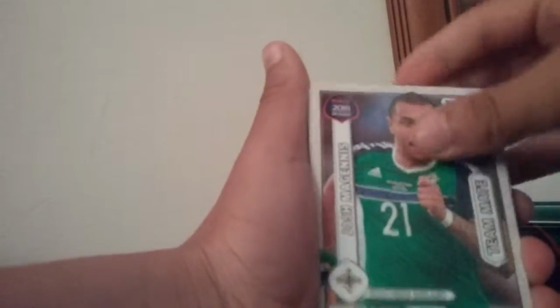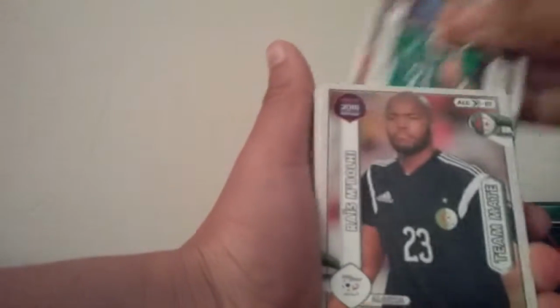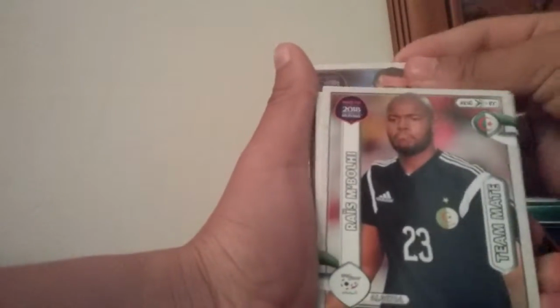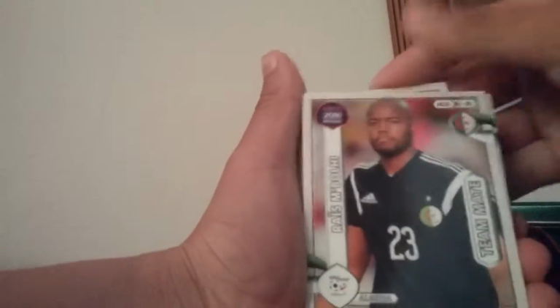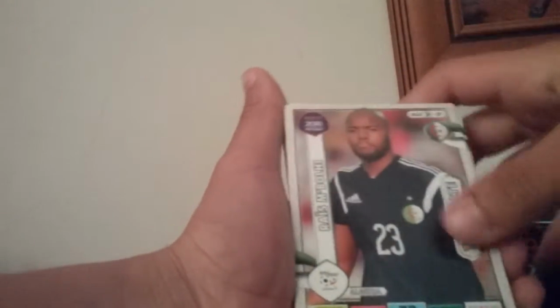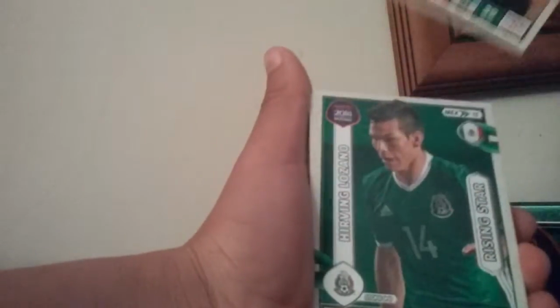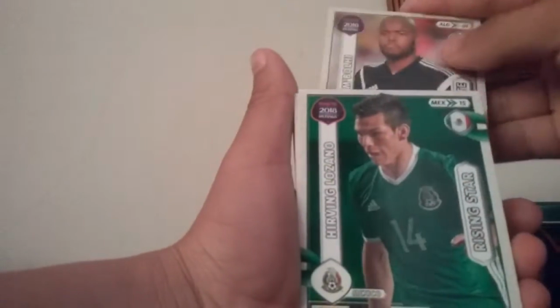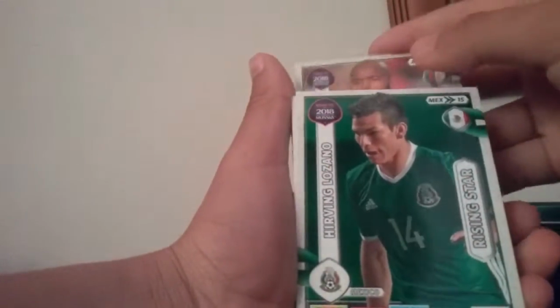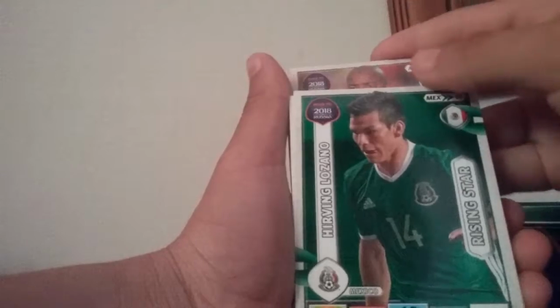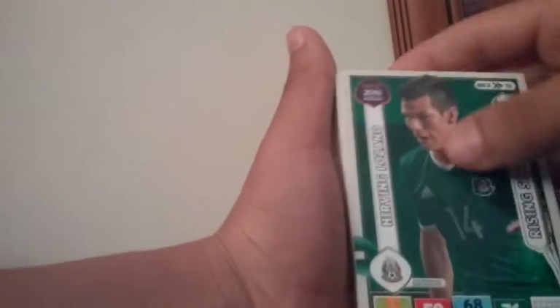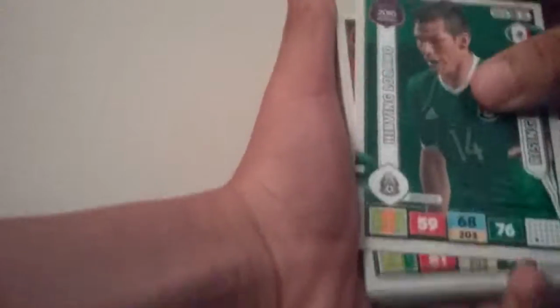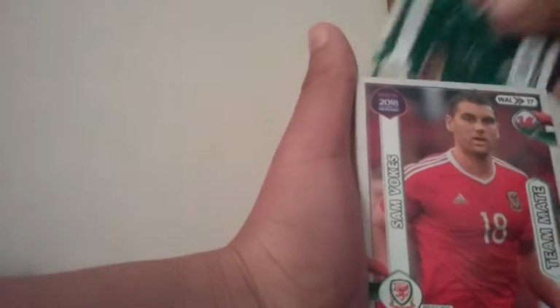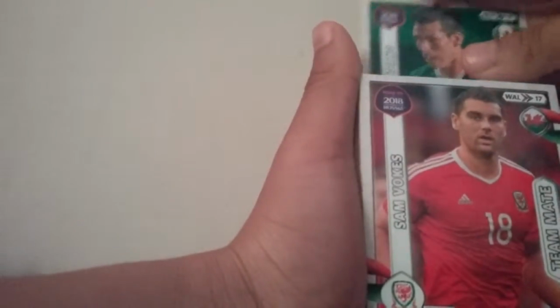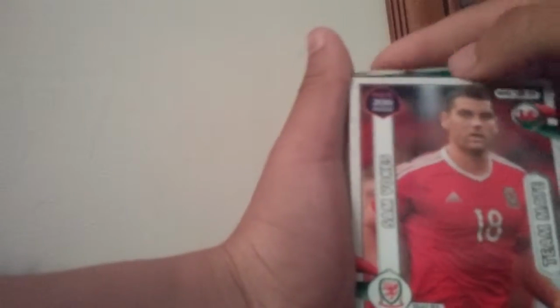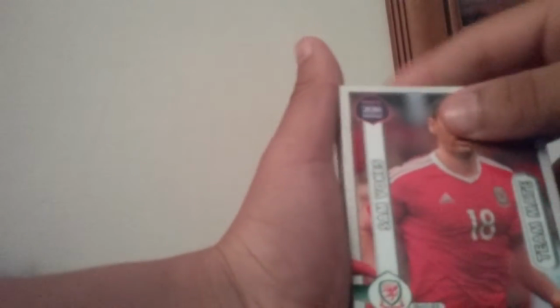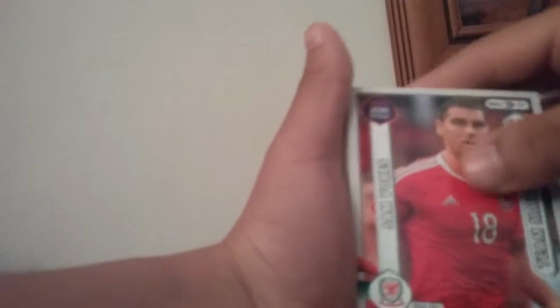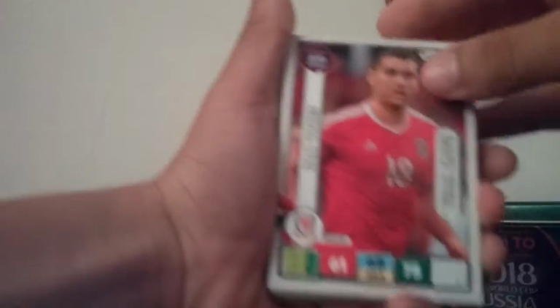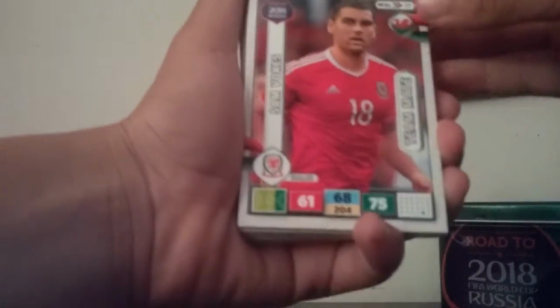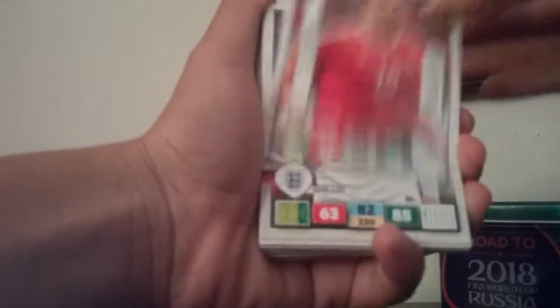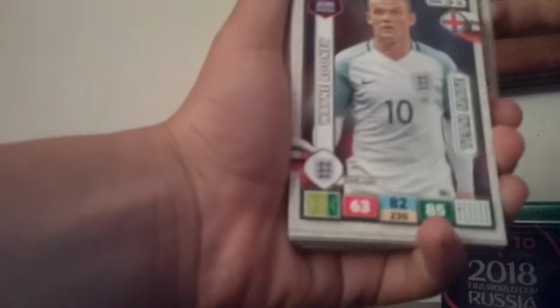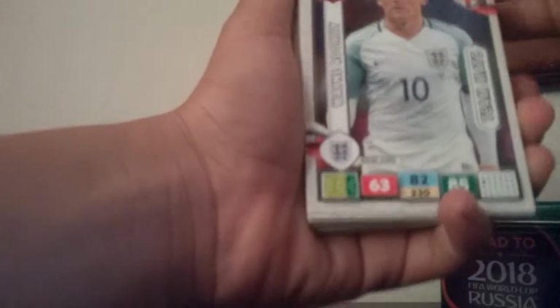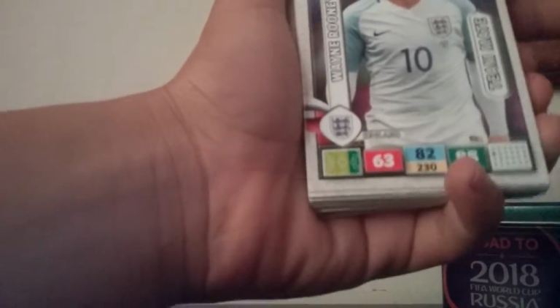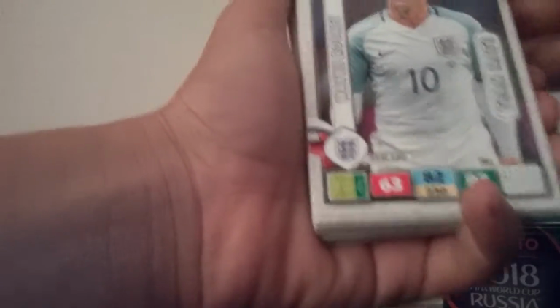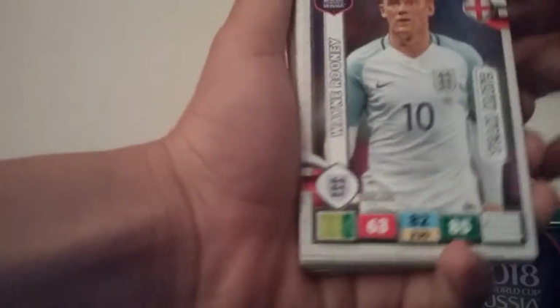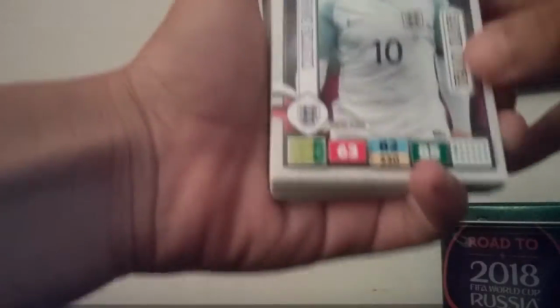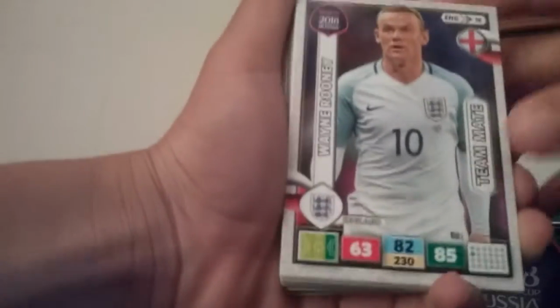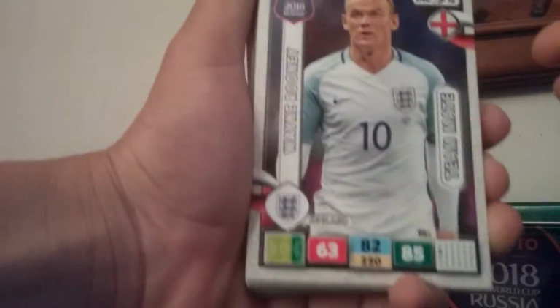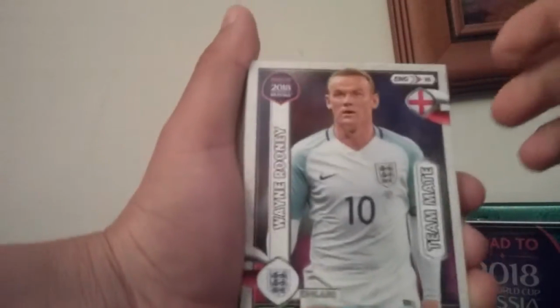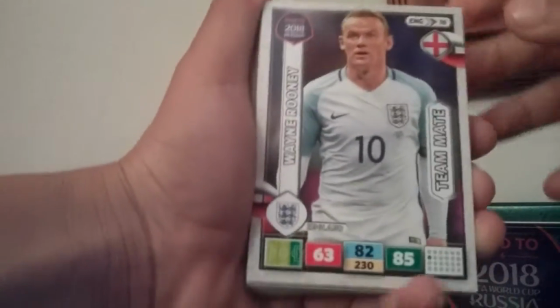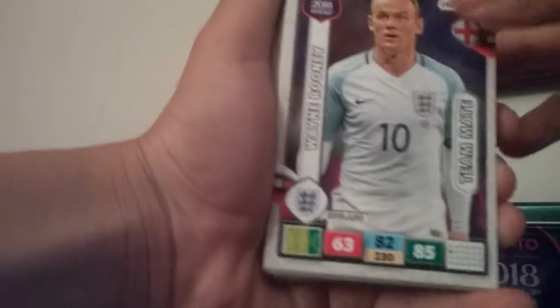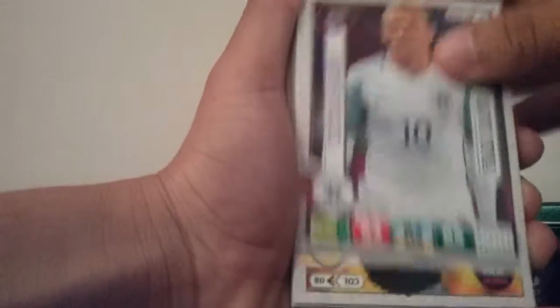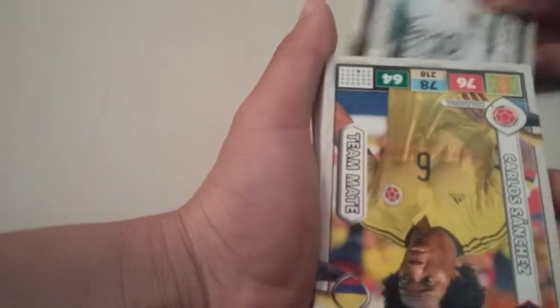A lot of the rest are upside down, so I'll scroll past the bad cards. Mexico is alright. Sam Volkers. Wayne Rooney — yes, that's a pretty good card right there, Wayne Rooney.